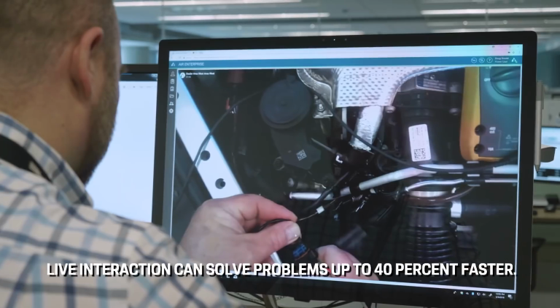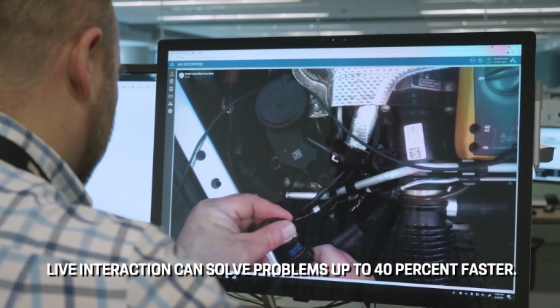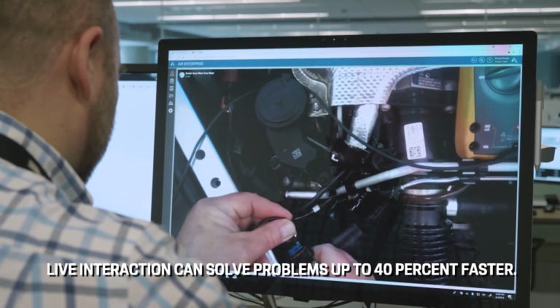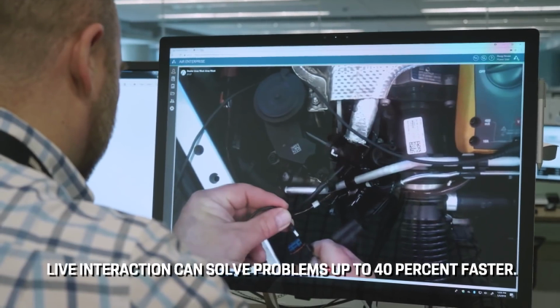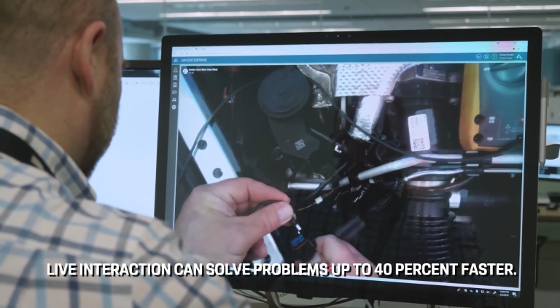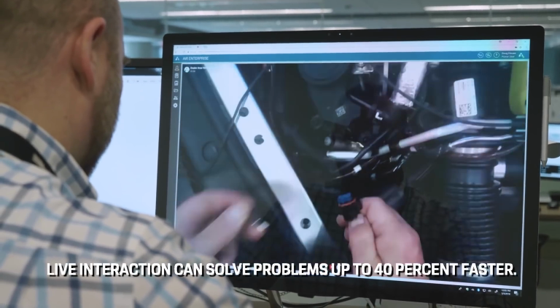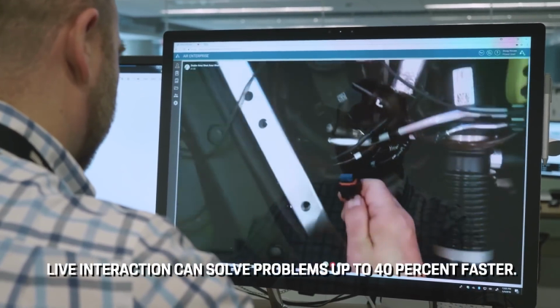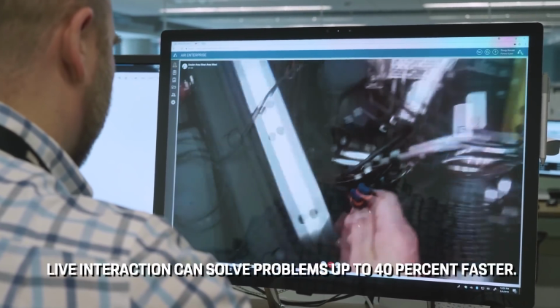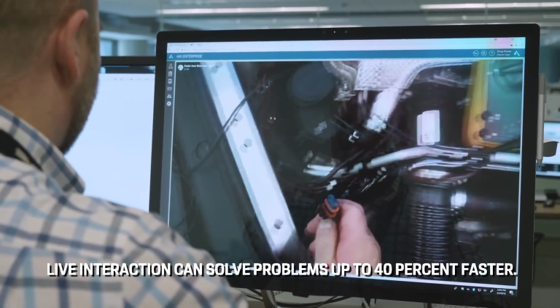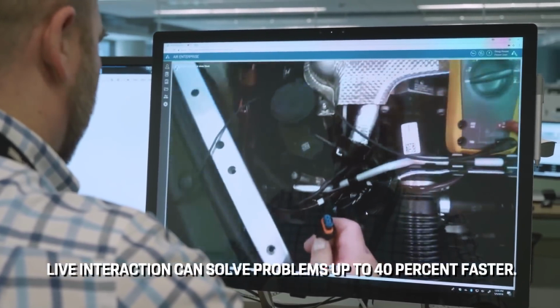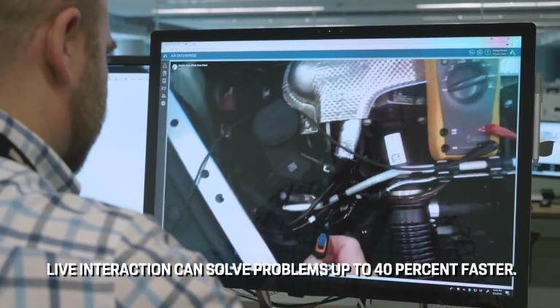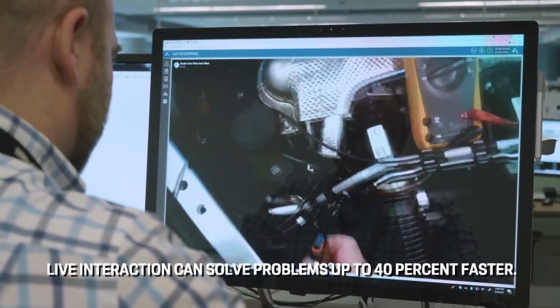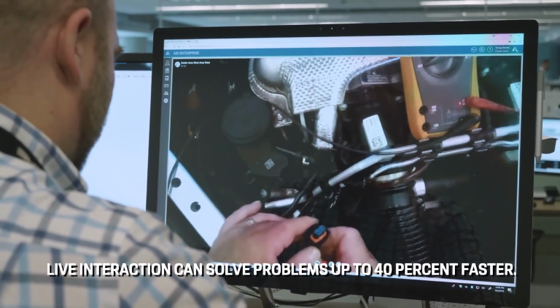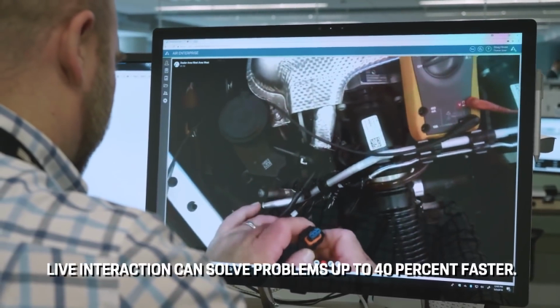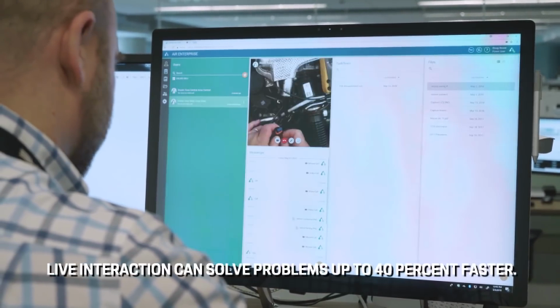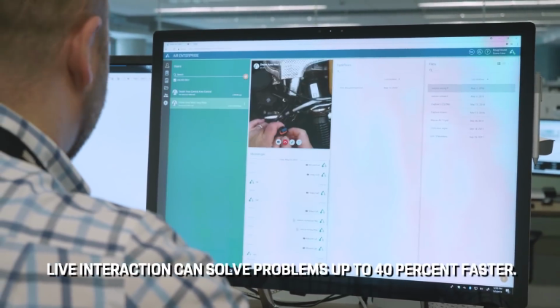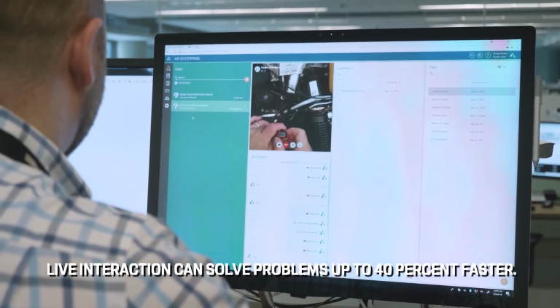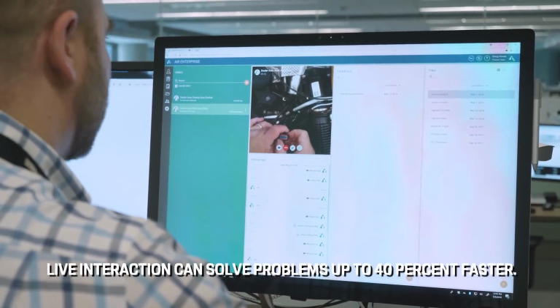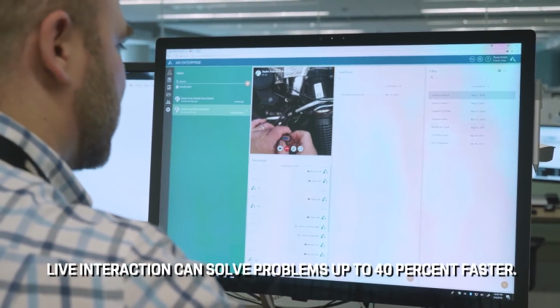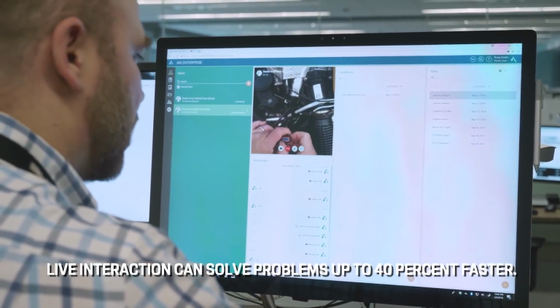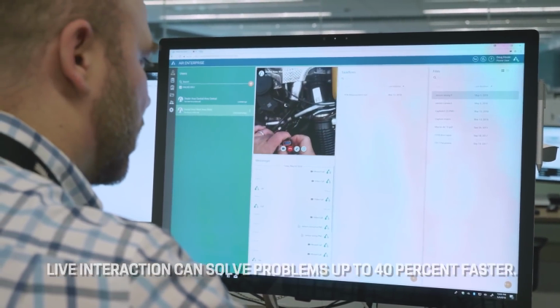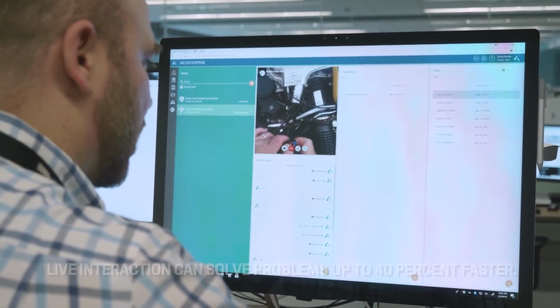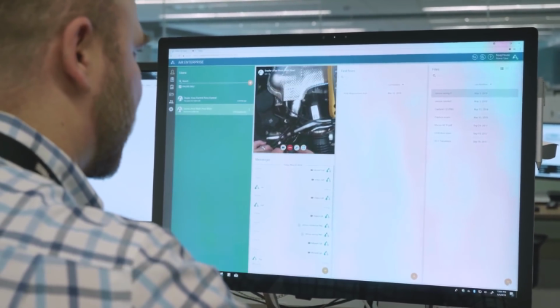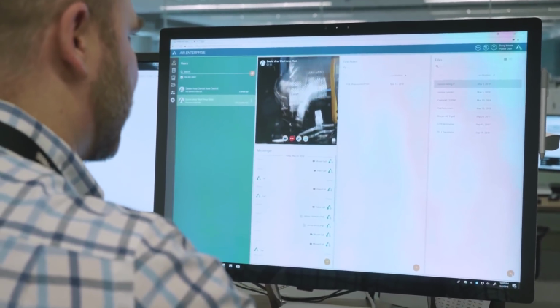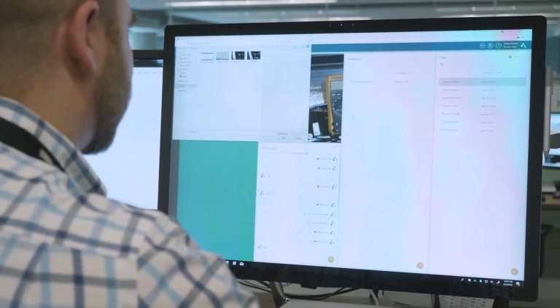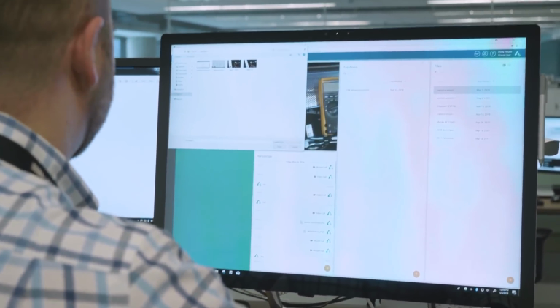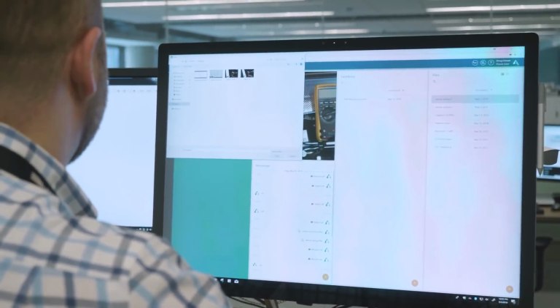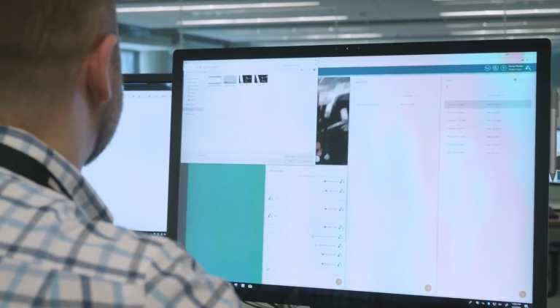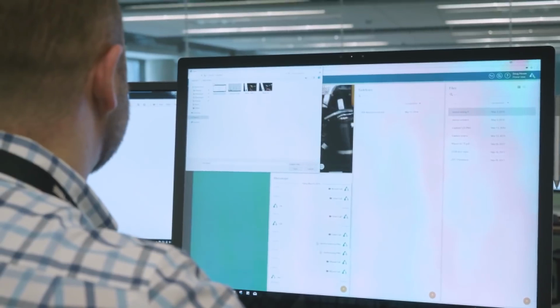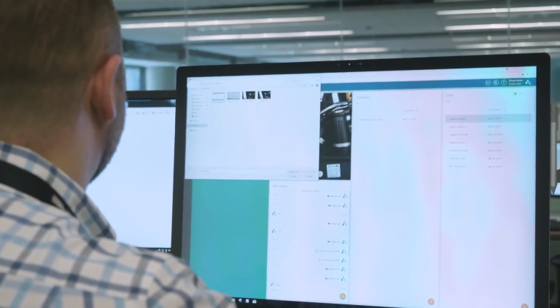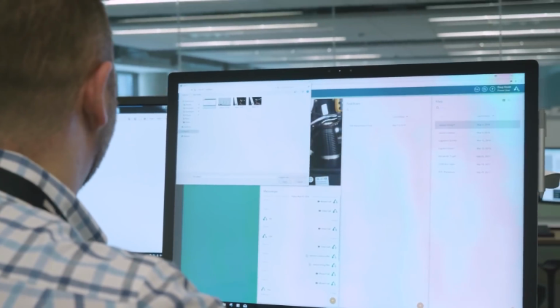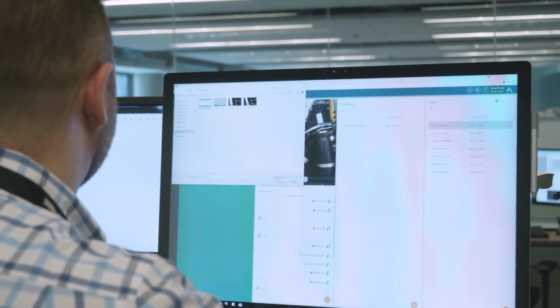Let's take it apart and see what it looks like. I'm going to send you a couple pictures real quick of the connector, and we'll take it apart and see if we can see anything wrong with it.